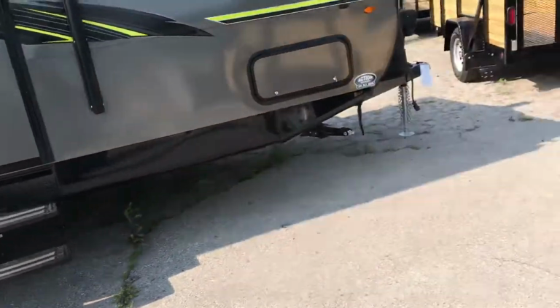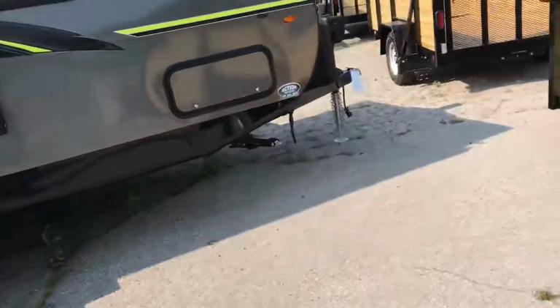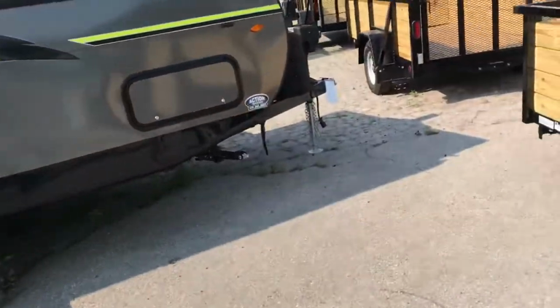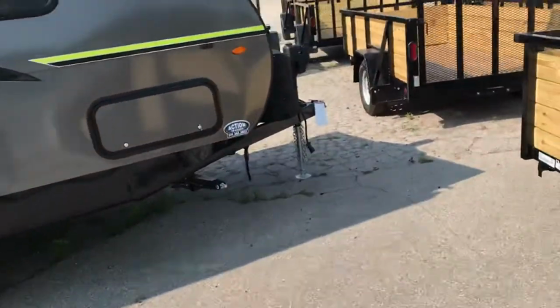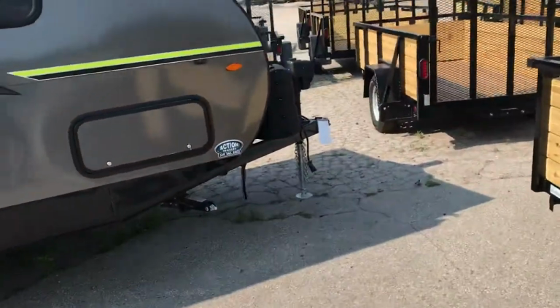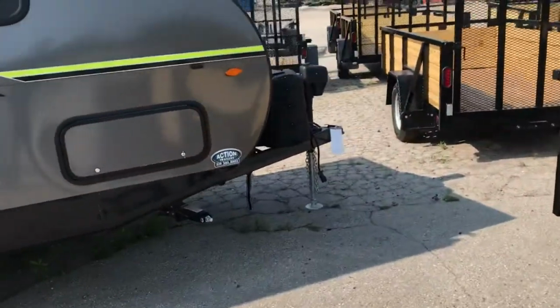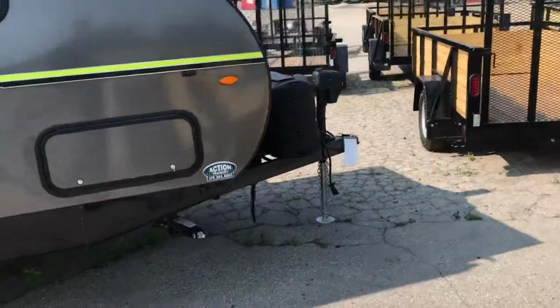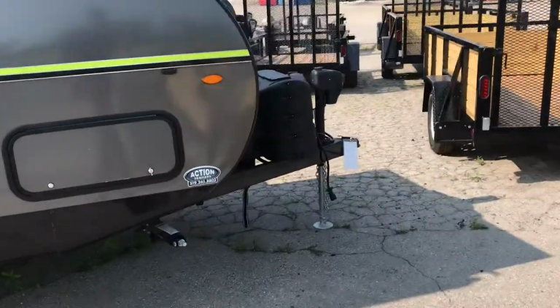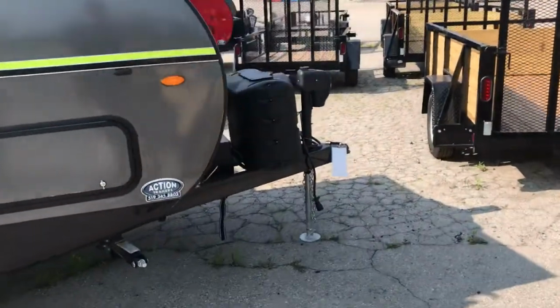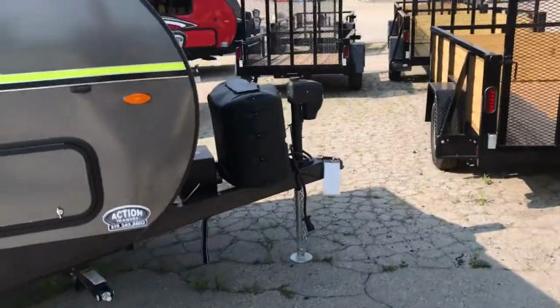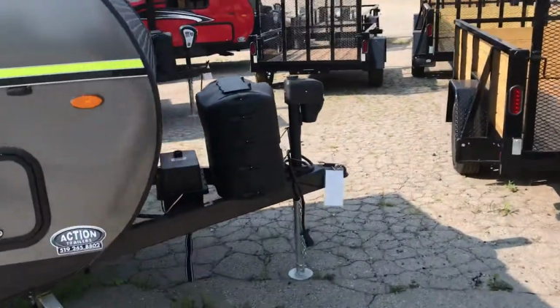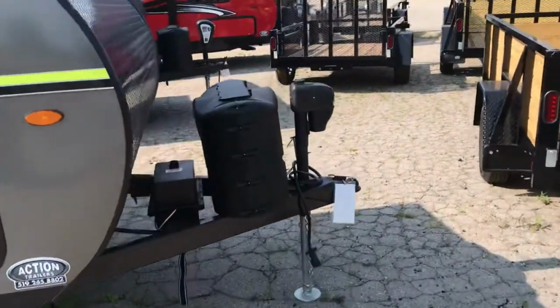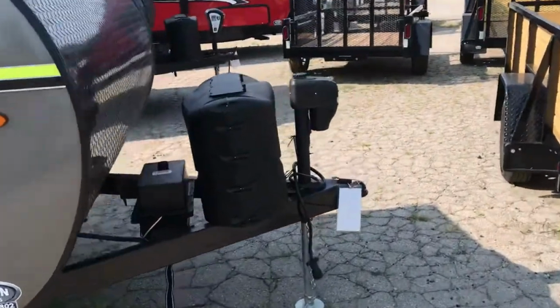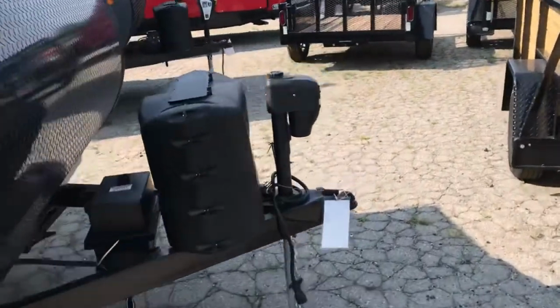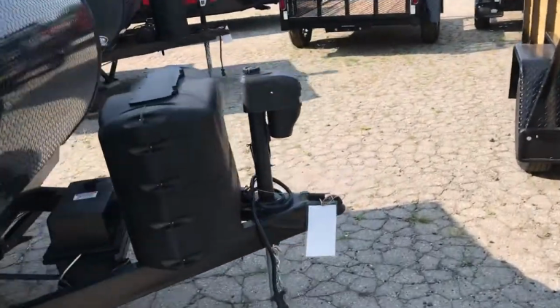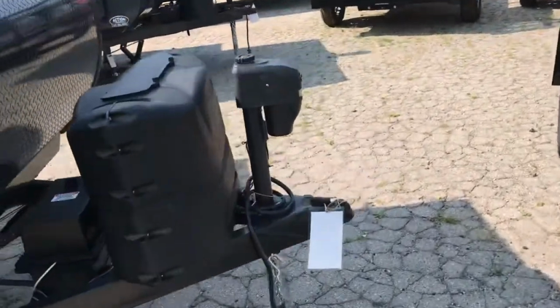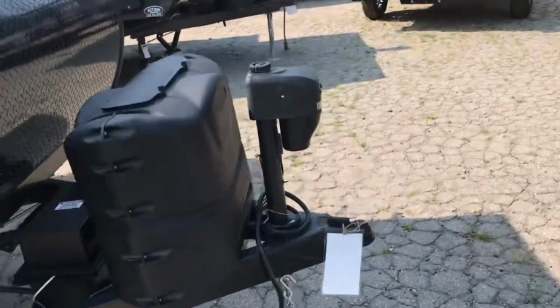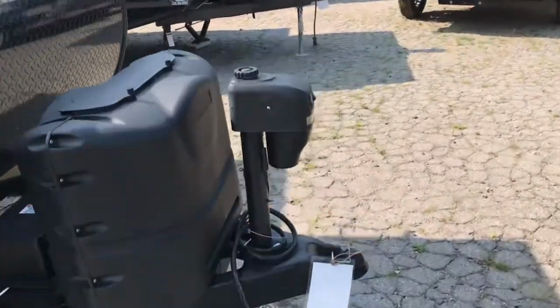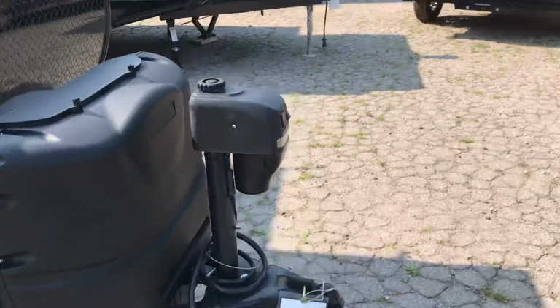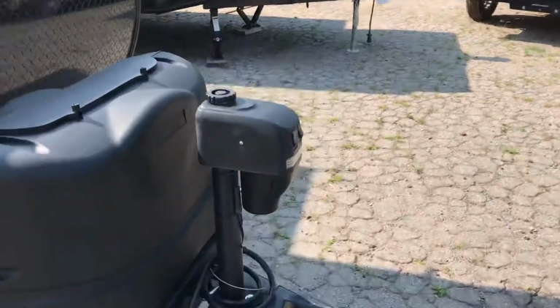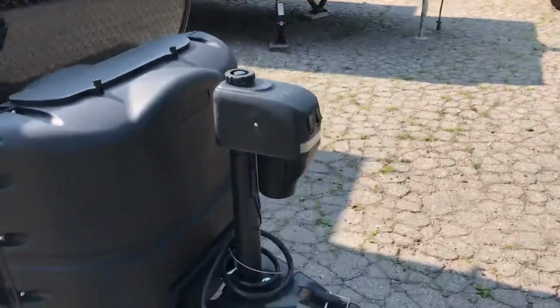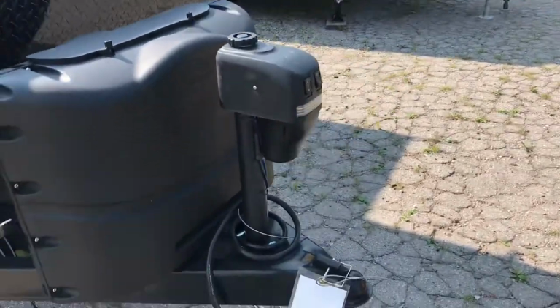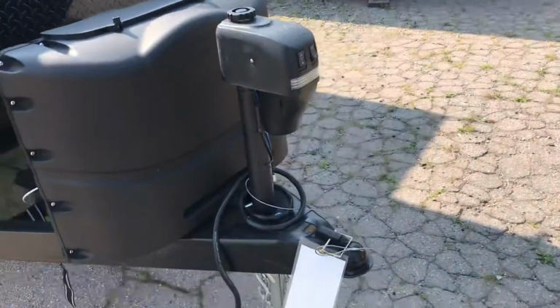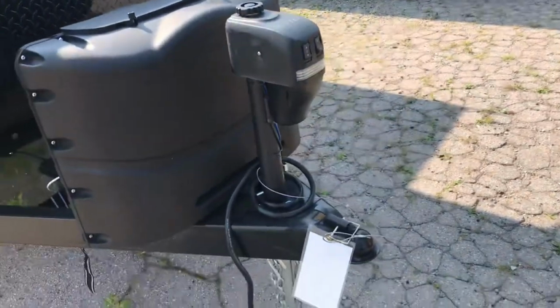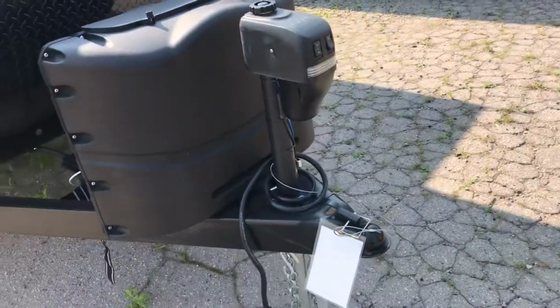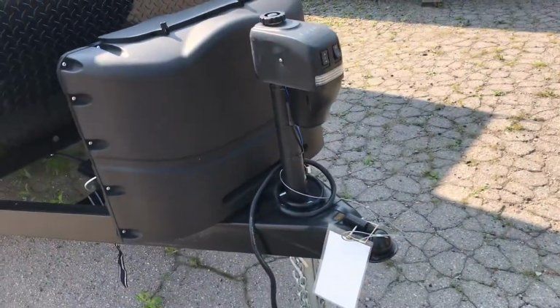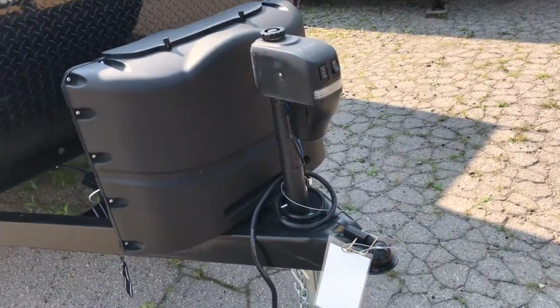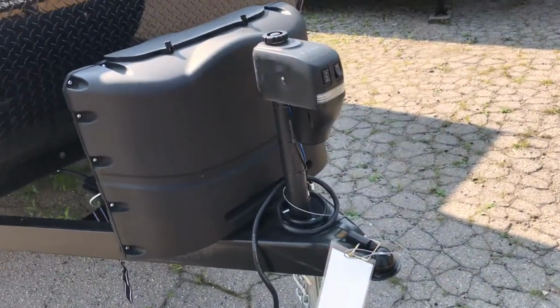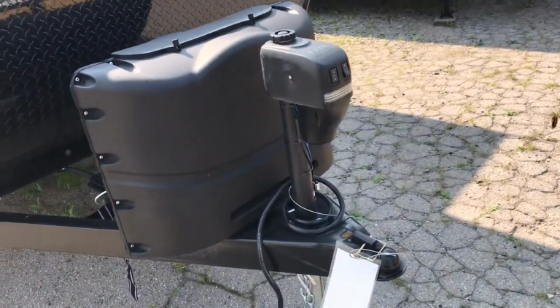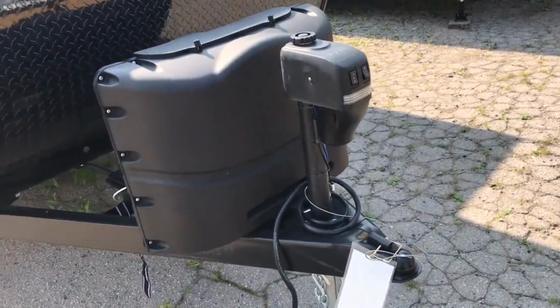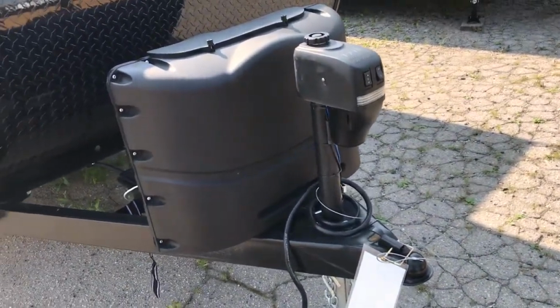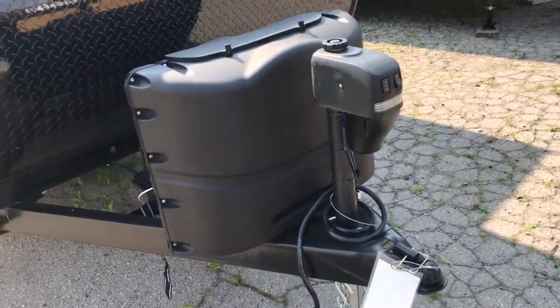Starting over here on the front, we've got the electric tongue jack on this unit. An electric tongue jack just makes sense — it makes it way easier for hooking up weight distribution as well as just hooking up and unhooking.